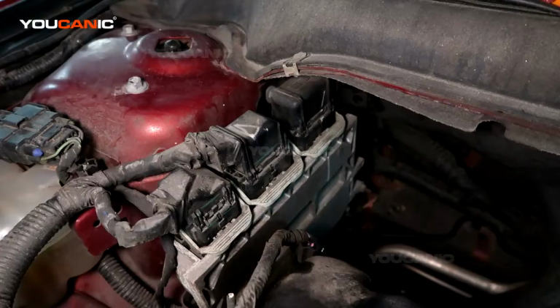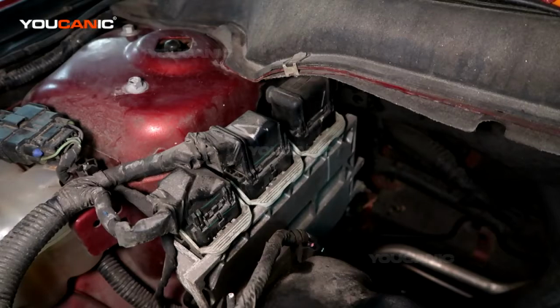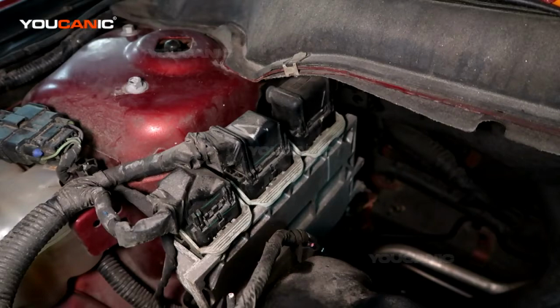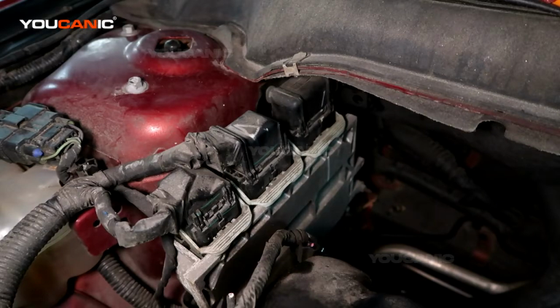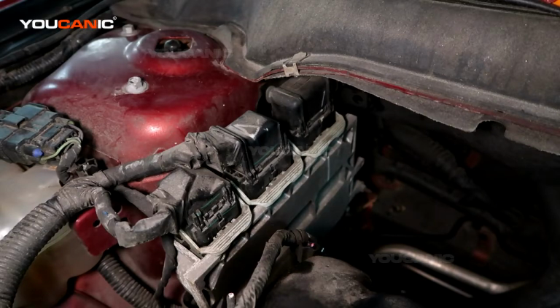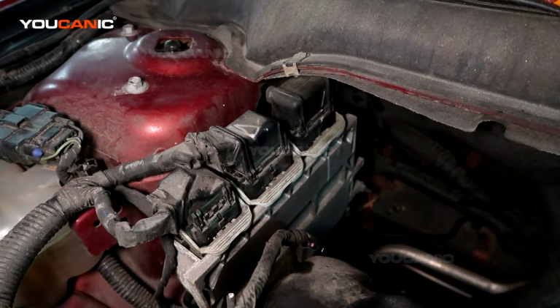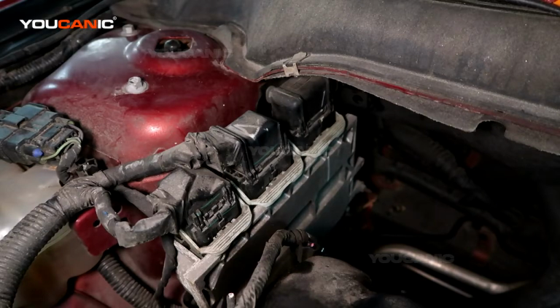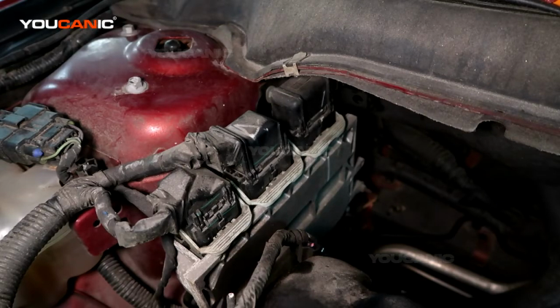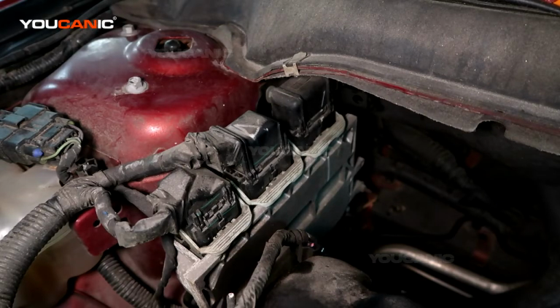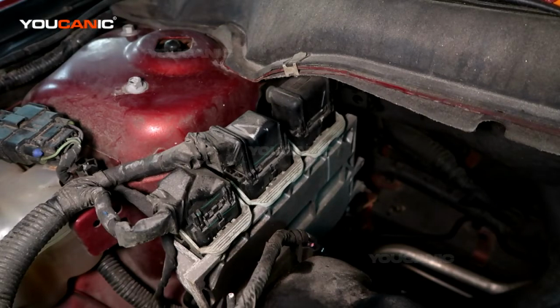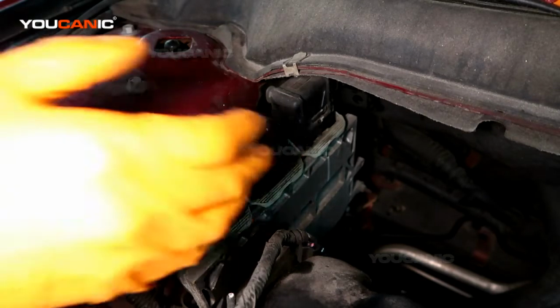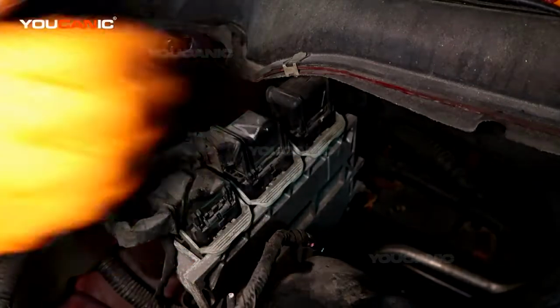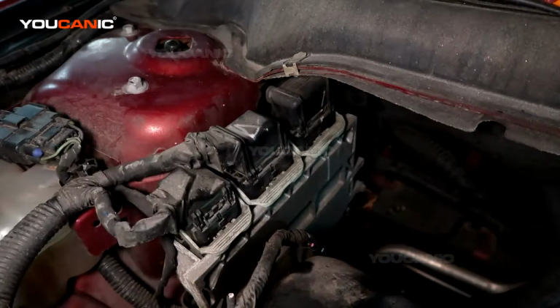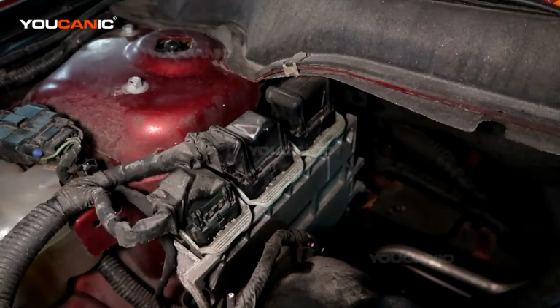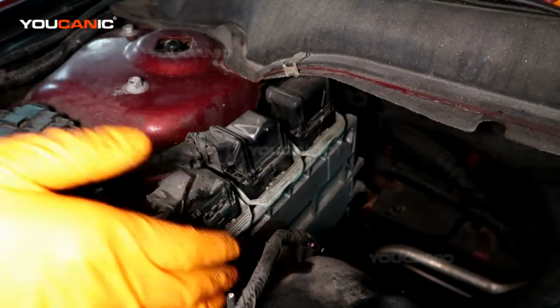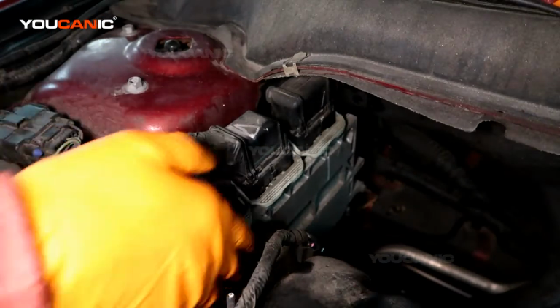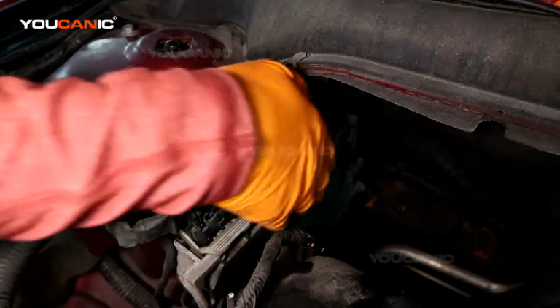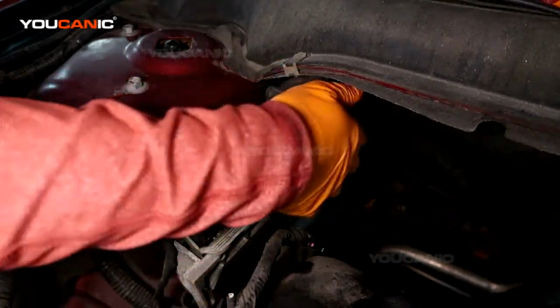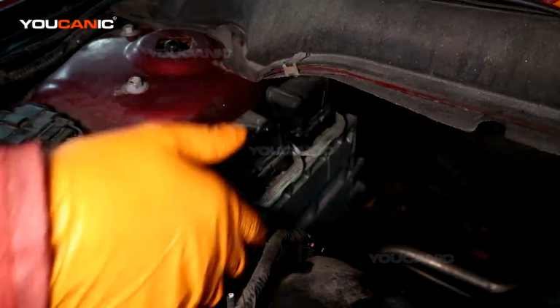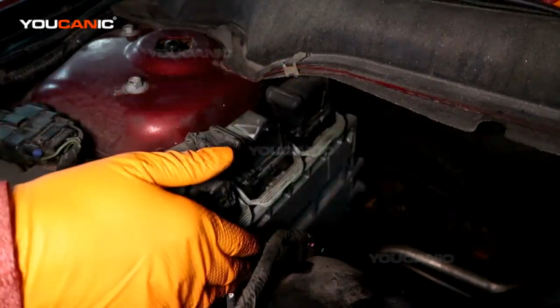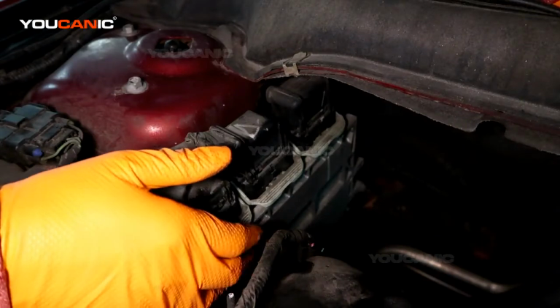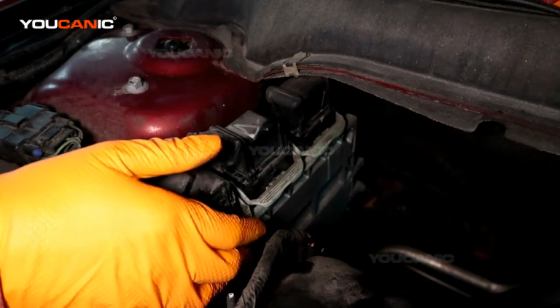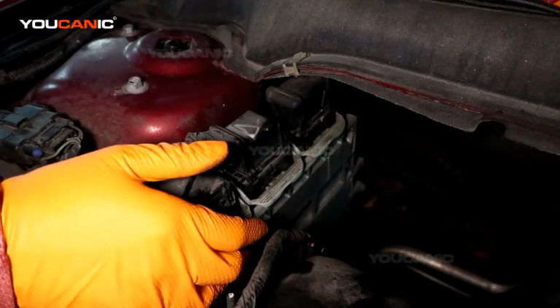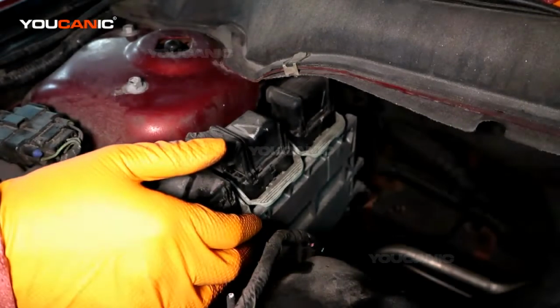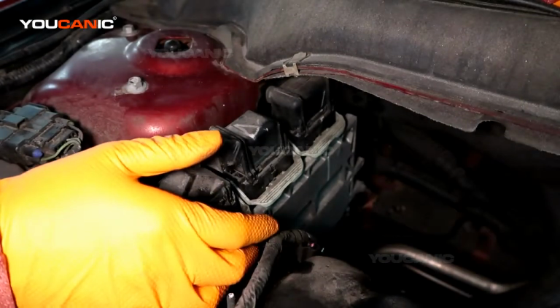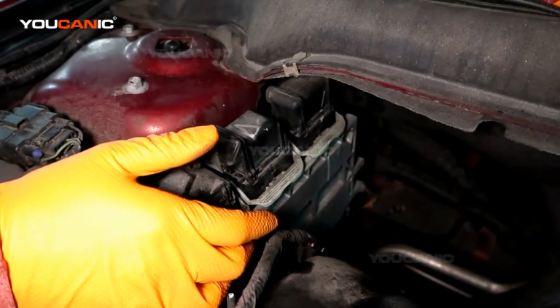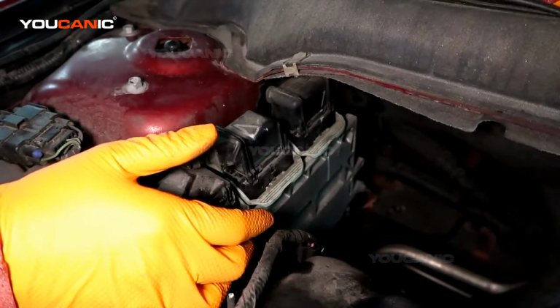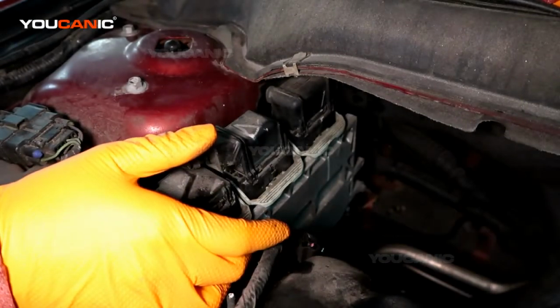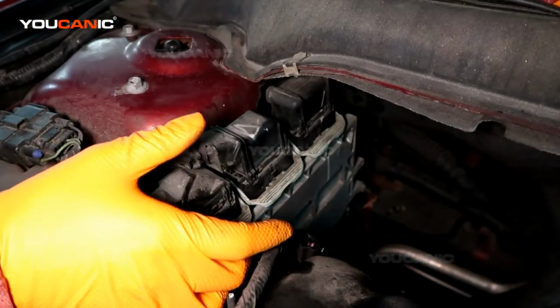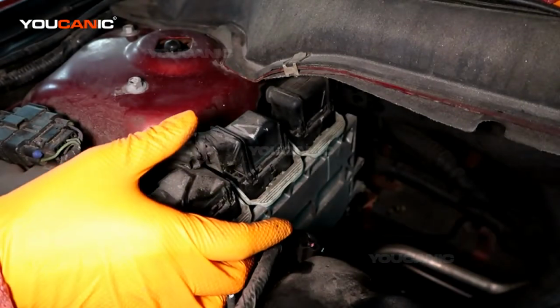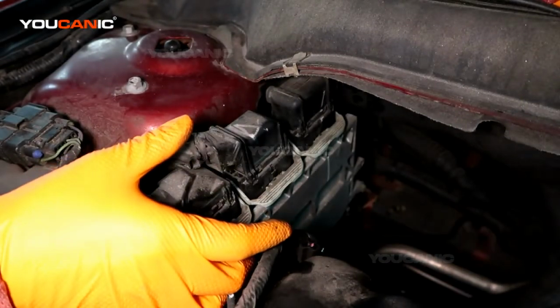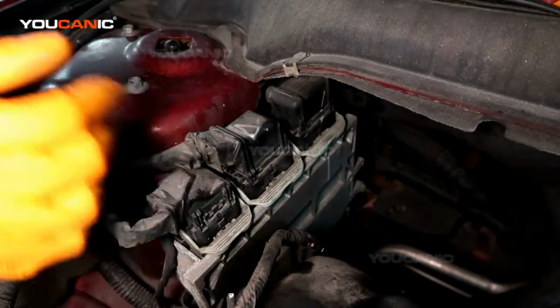Welcome to Eucanix. Today on Eucanix we're going to go over how you replace your ECU. This right here is the ECU for your 2013 Ford Fusion.